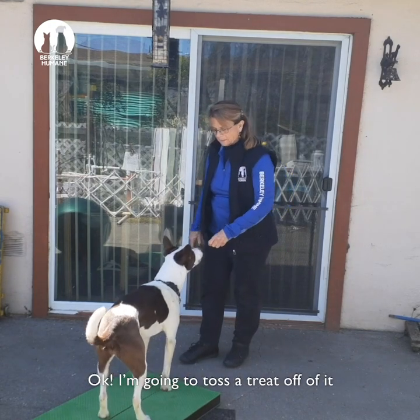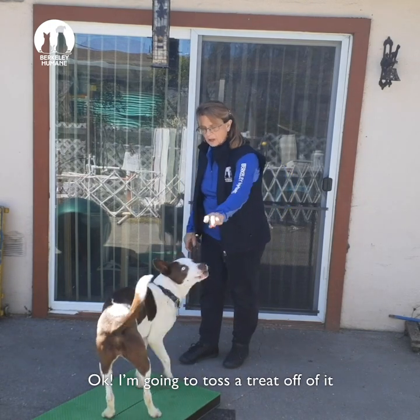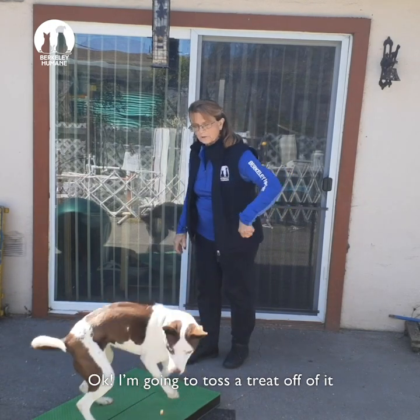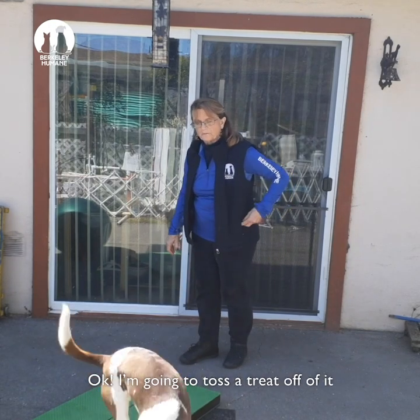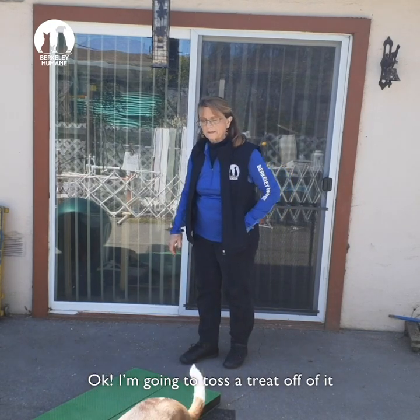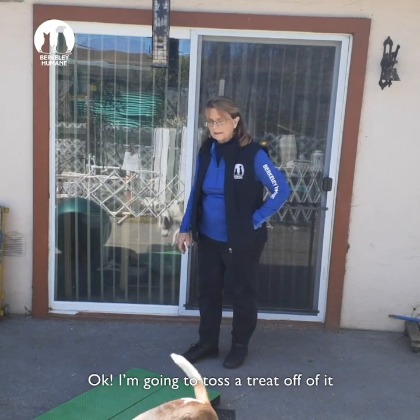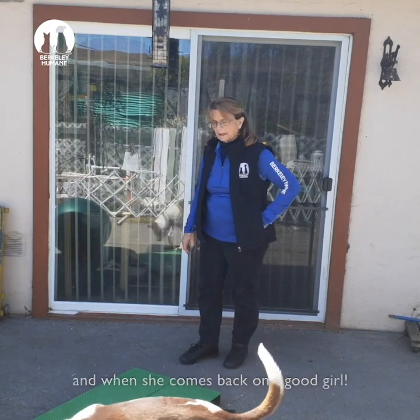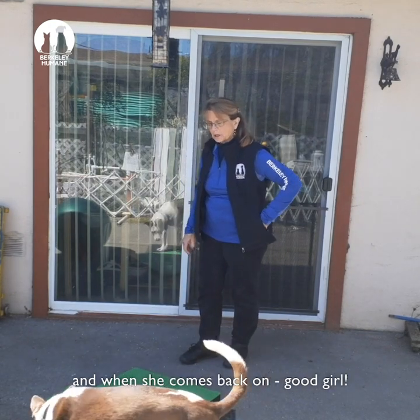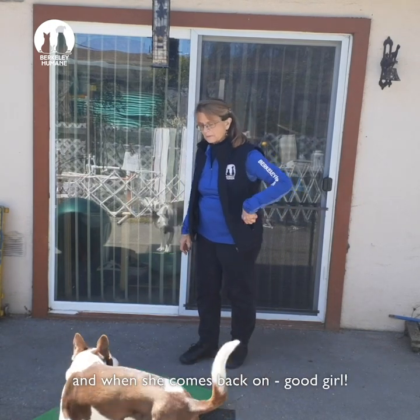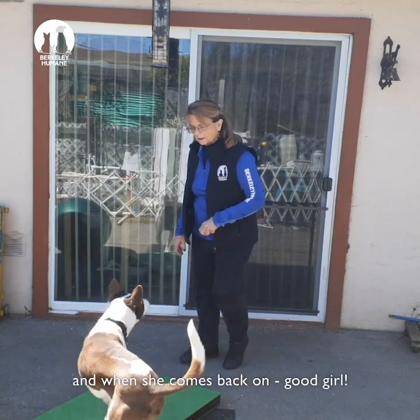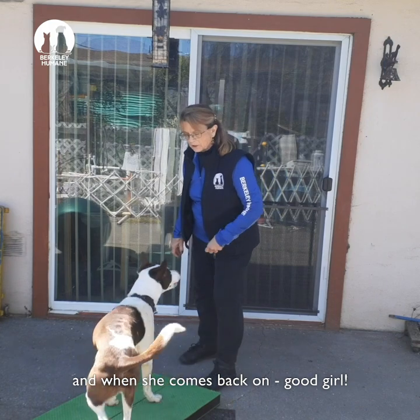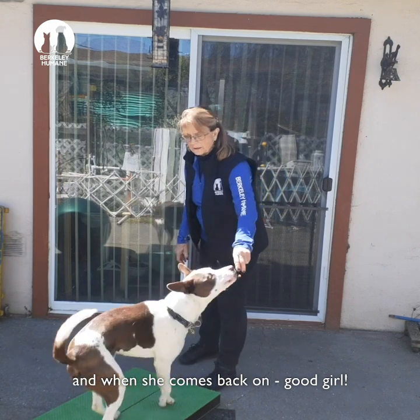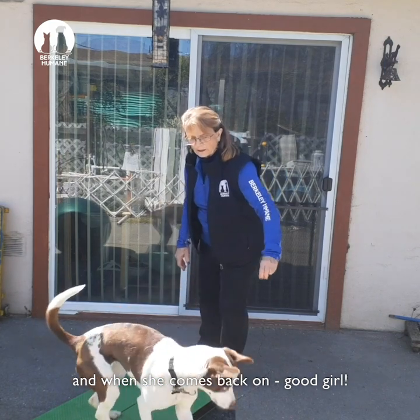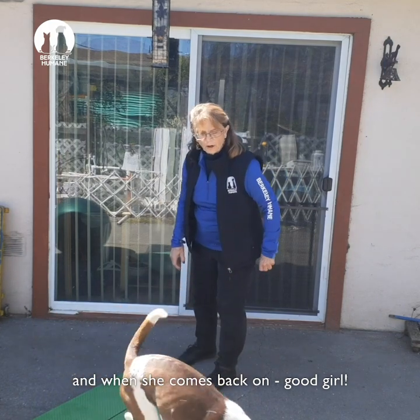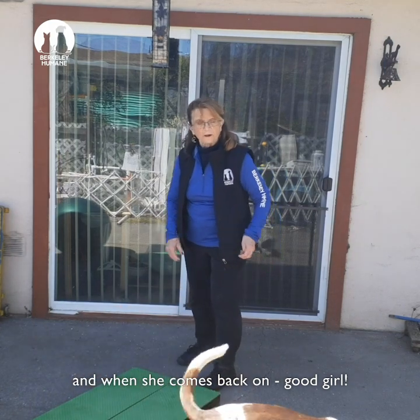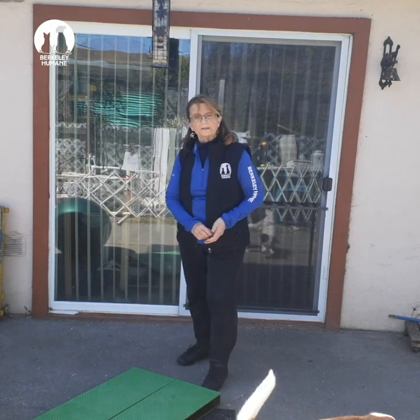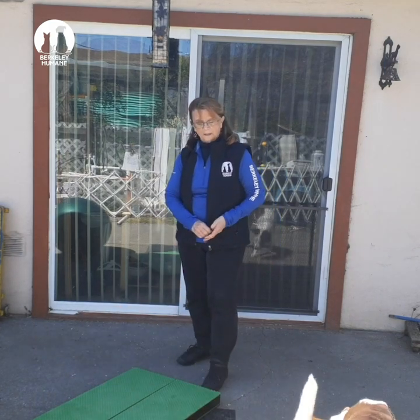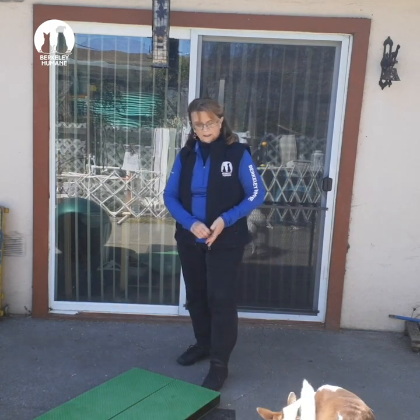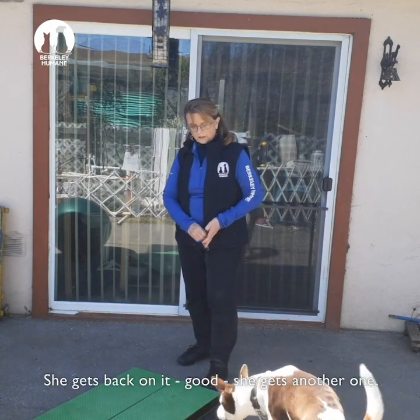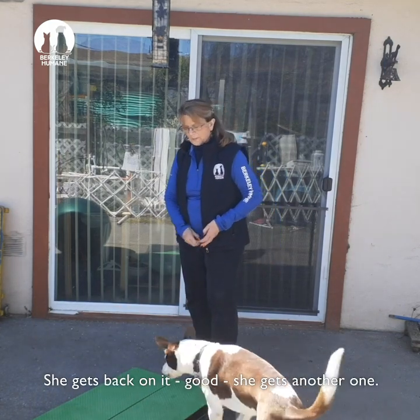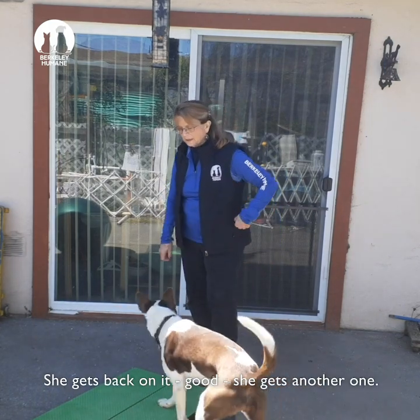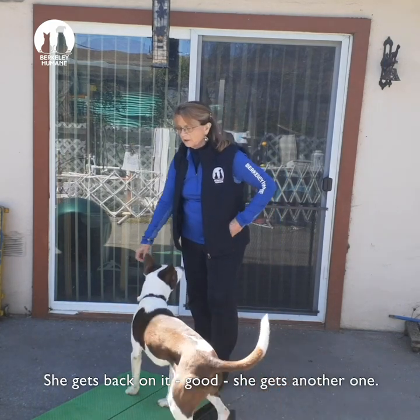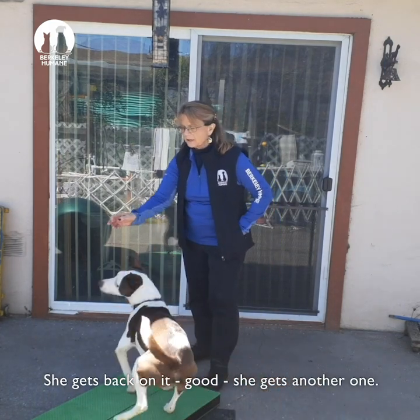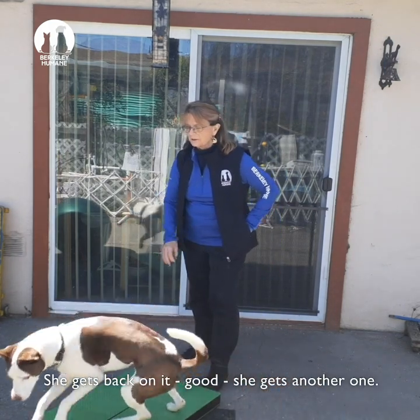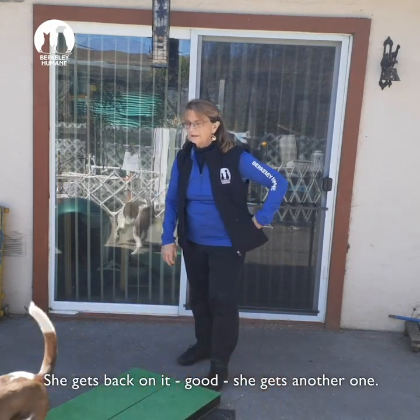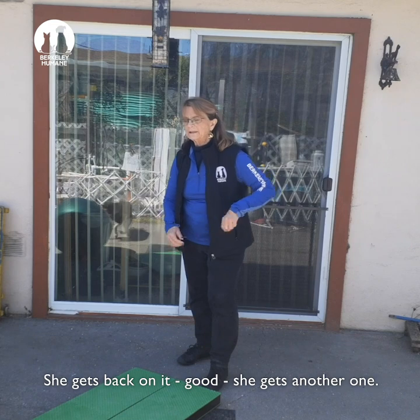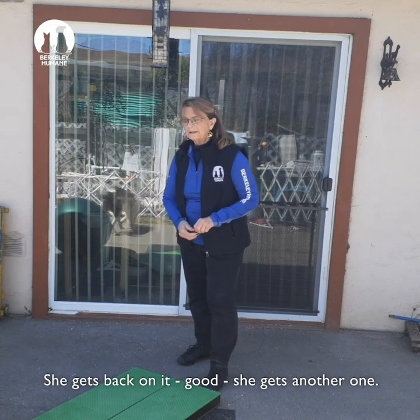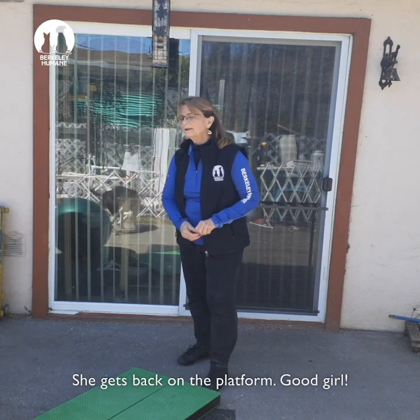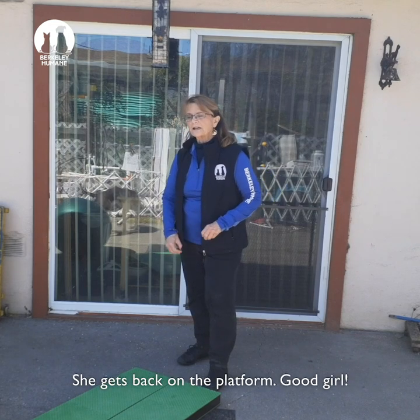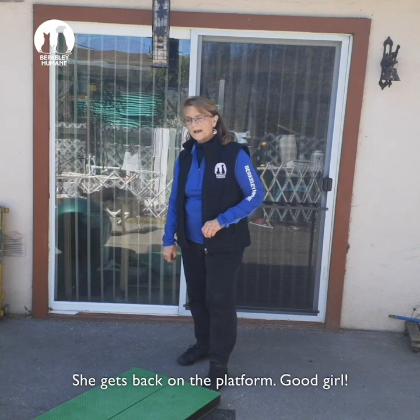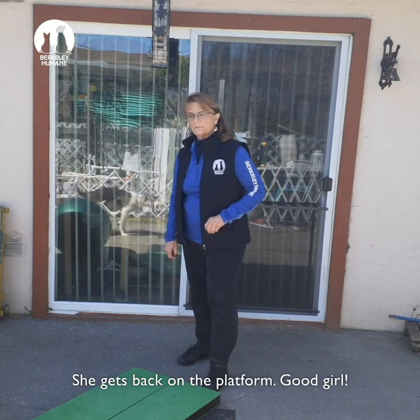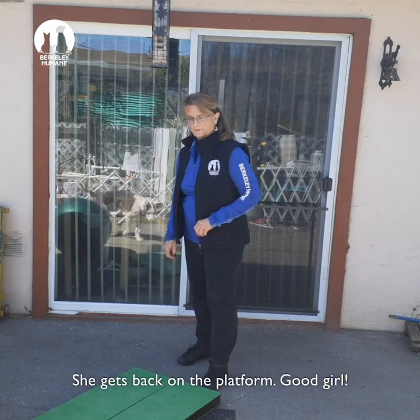I'm going to toss a treat off of it, and when she comes back on — good girl, there you go — she gets back on it and she gets another one. She gets back on the platform.